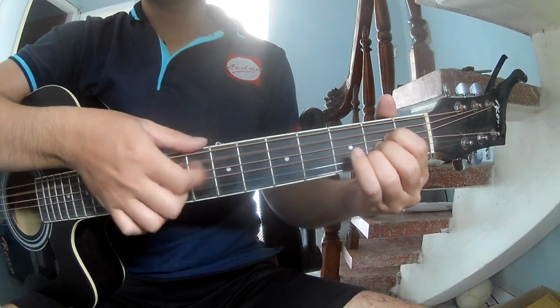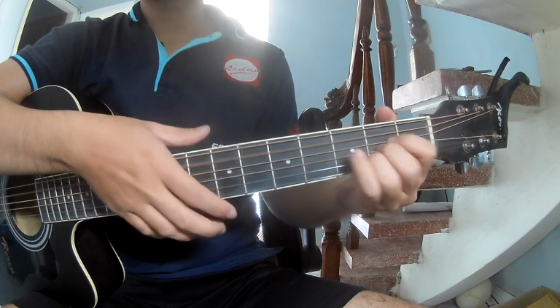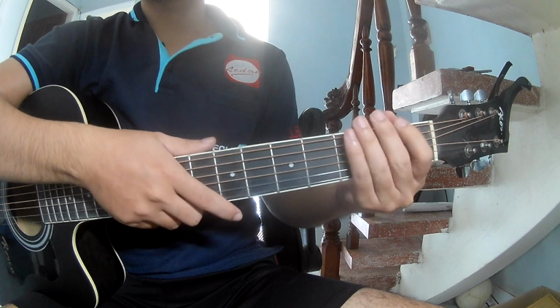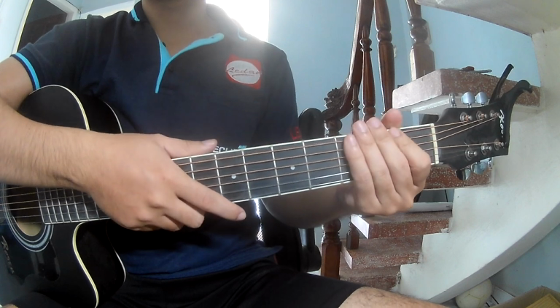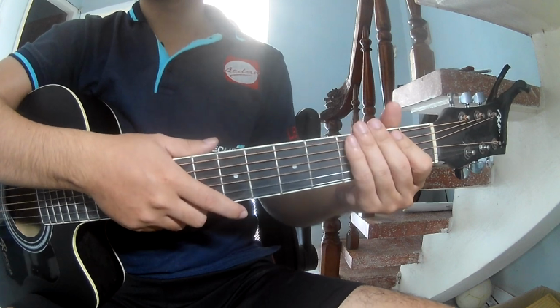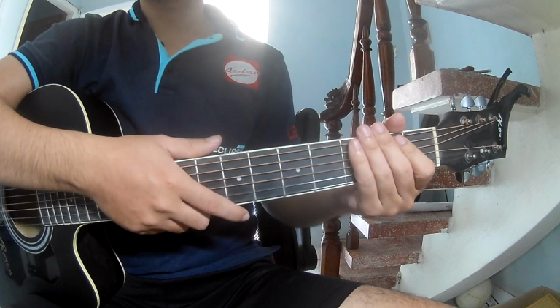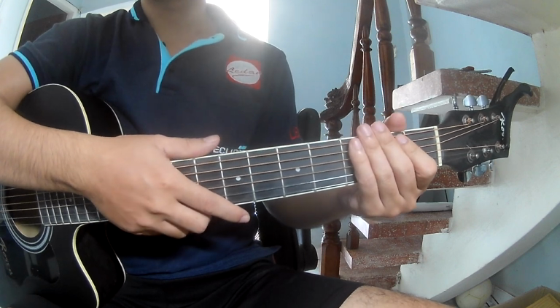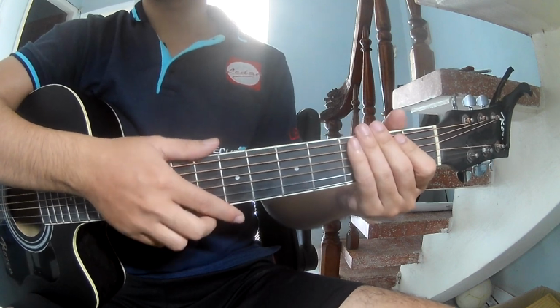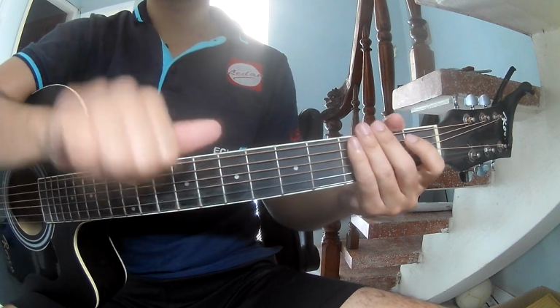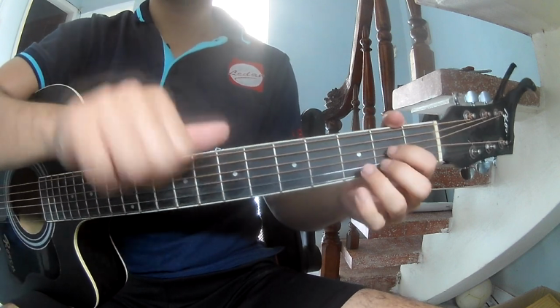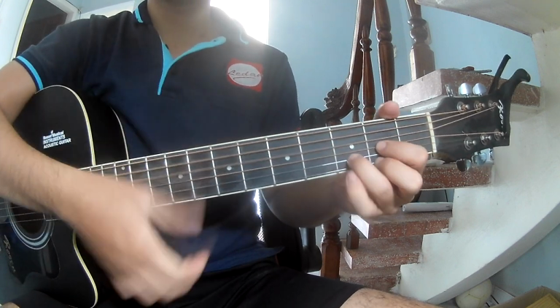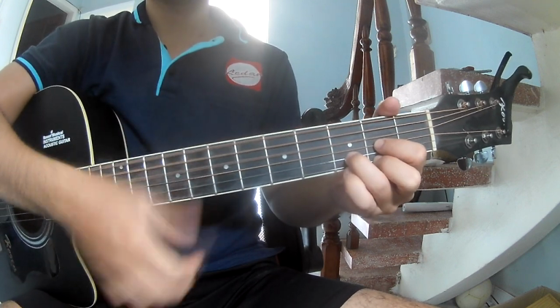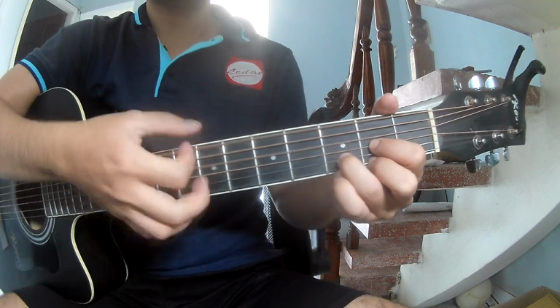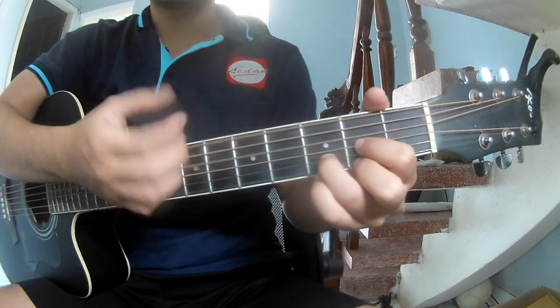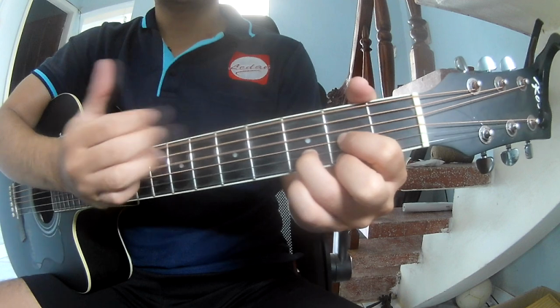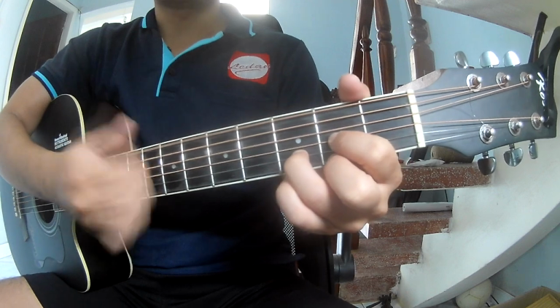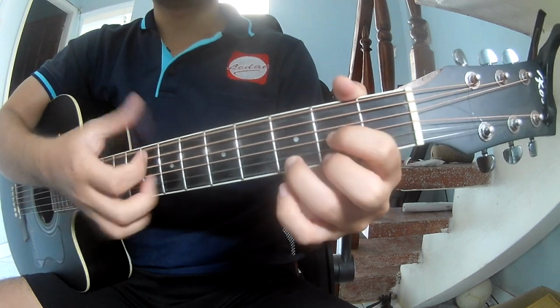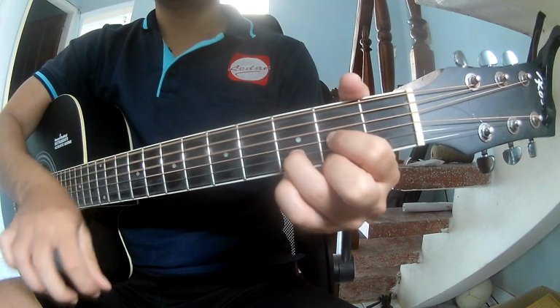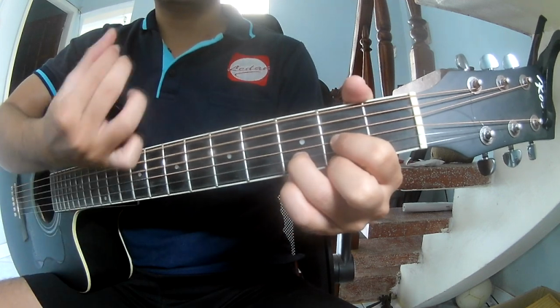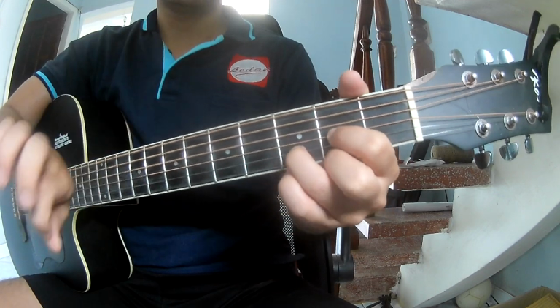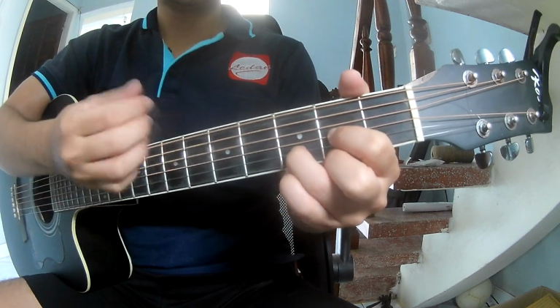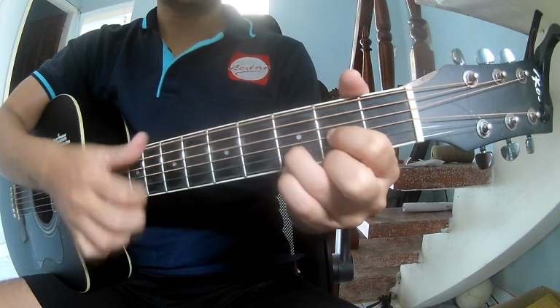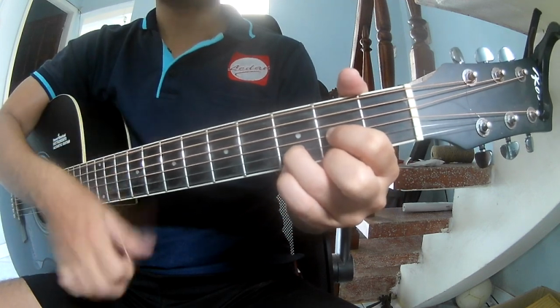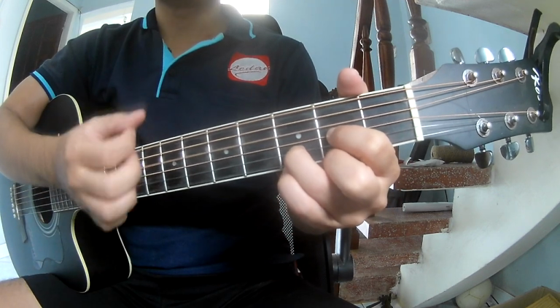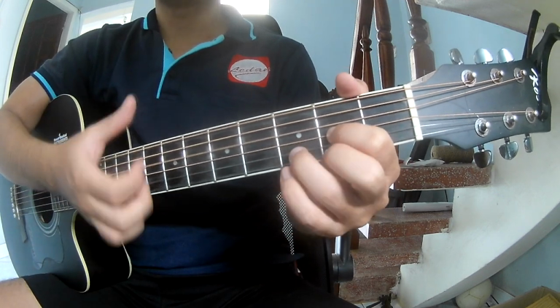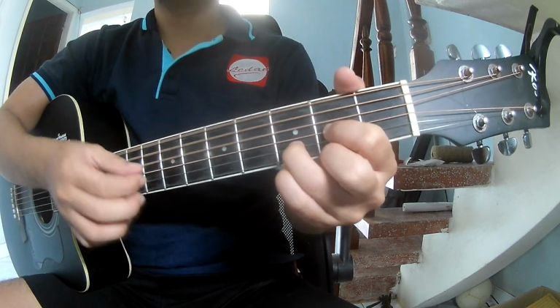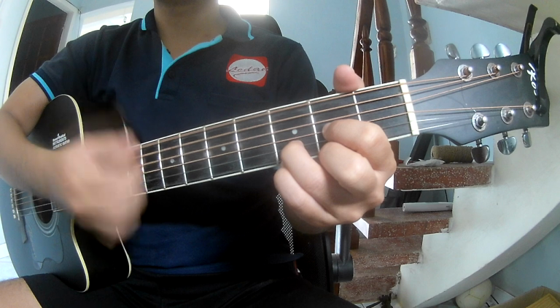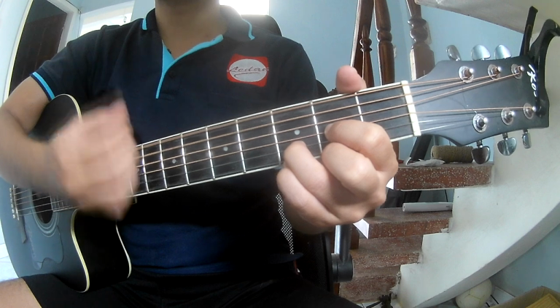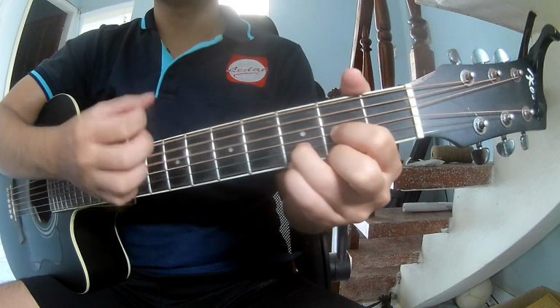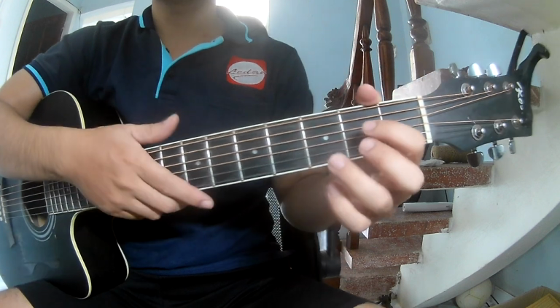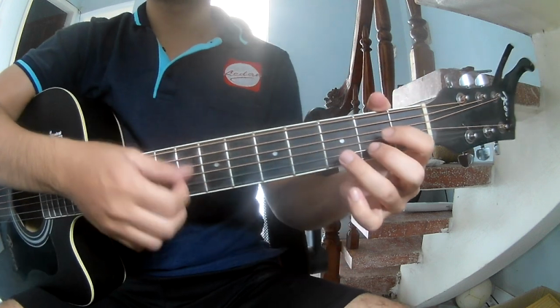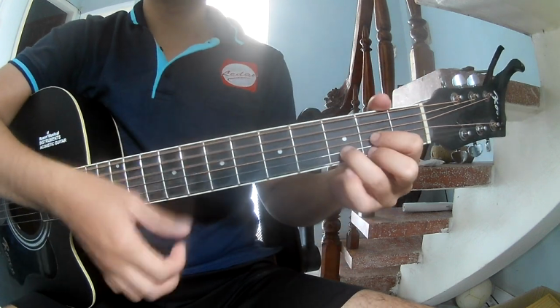And the strumming is the same way, but for the chorus and the outro, play: down down up, up, down down down. And to play long D.